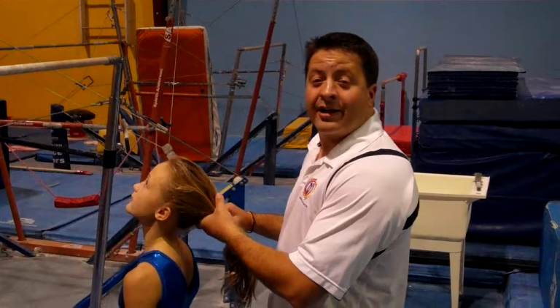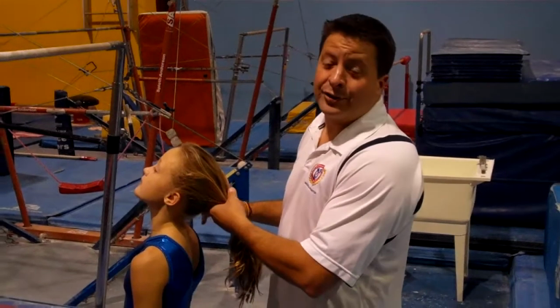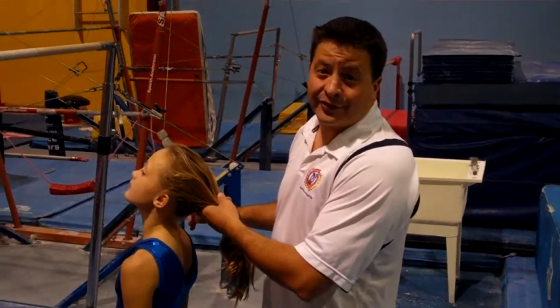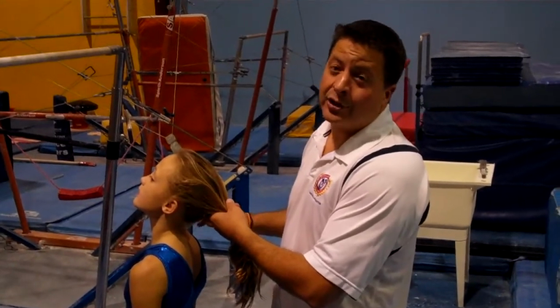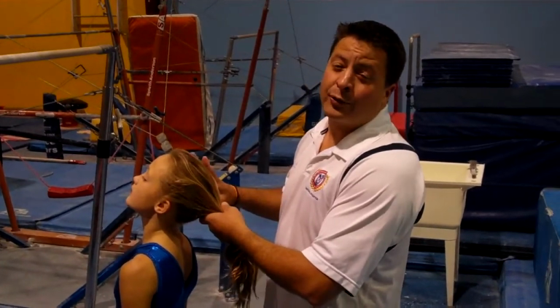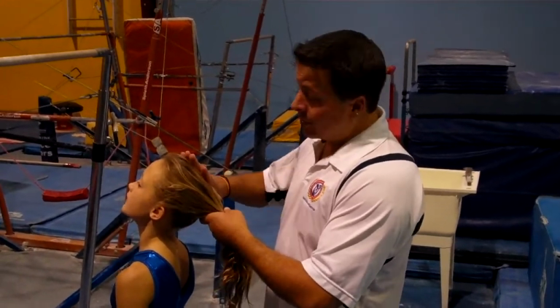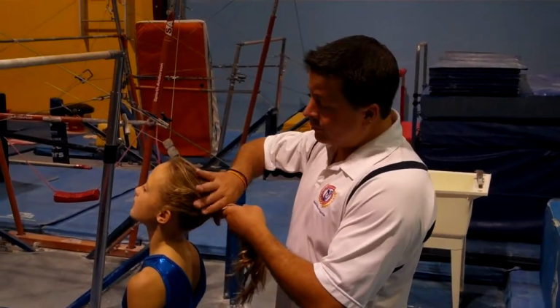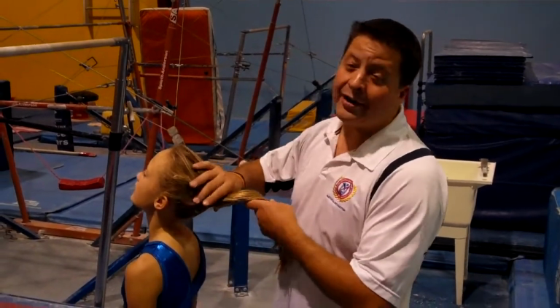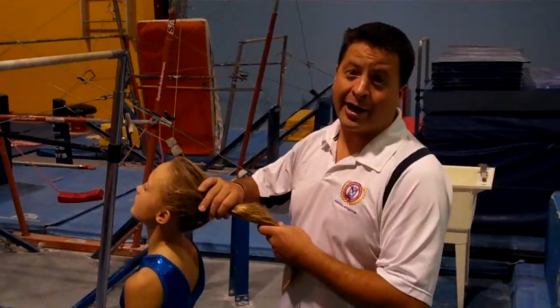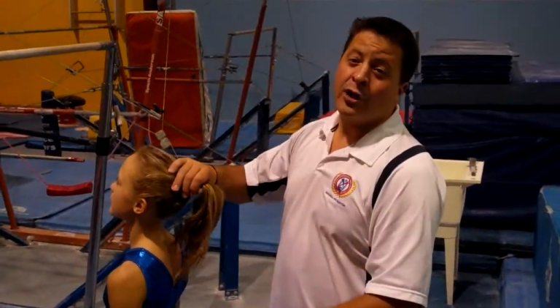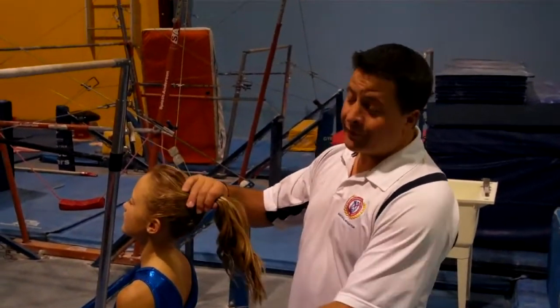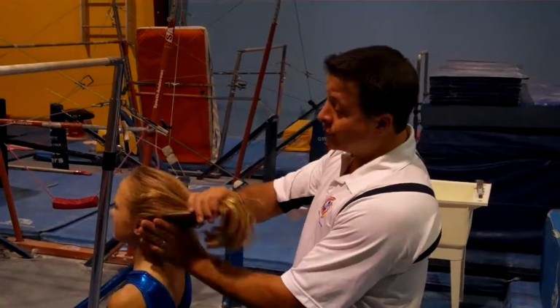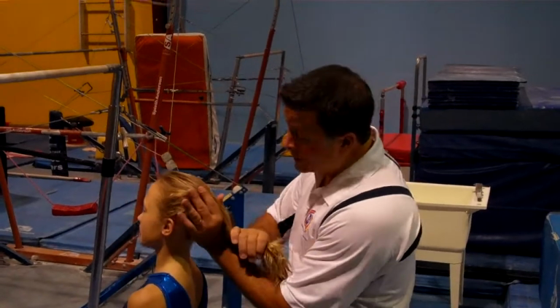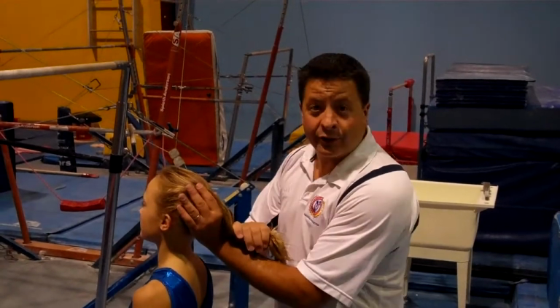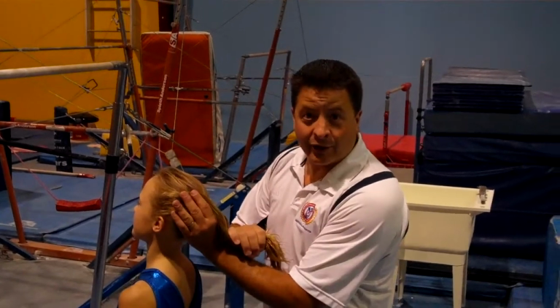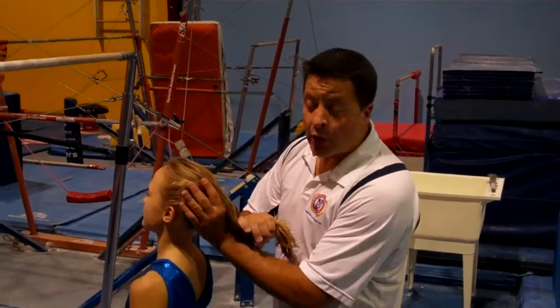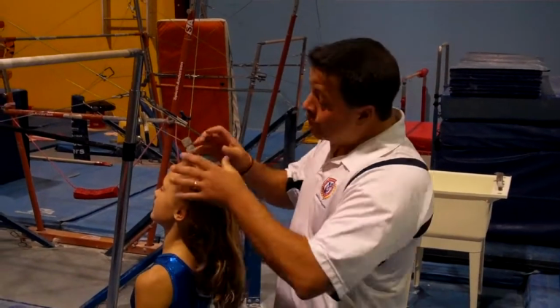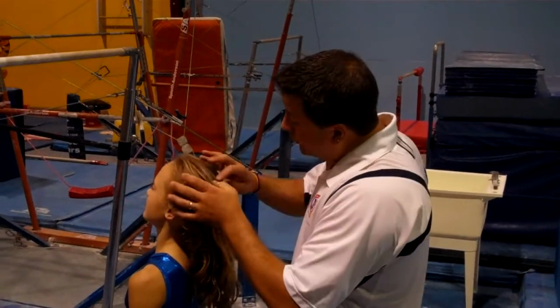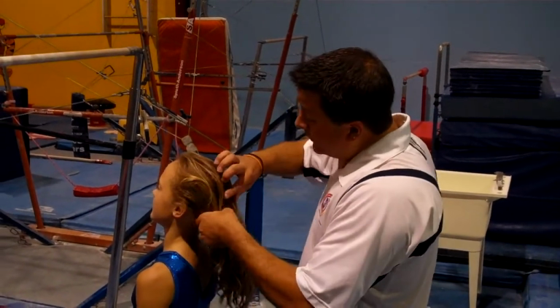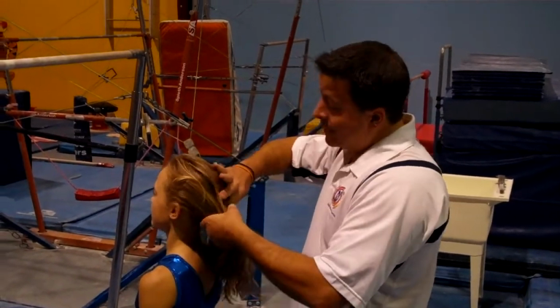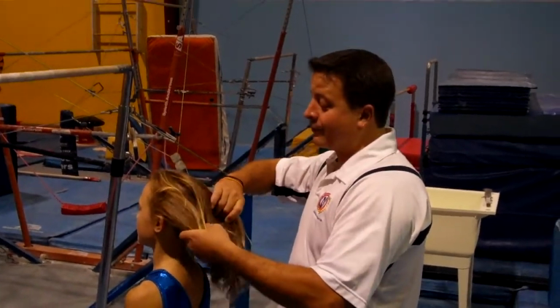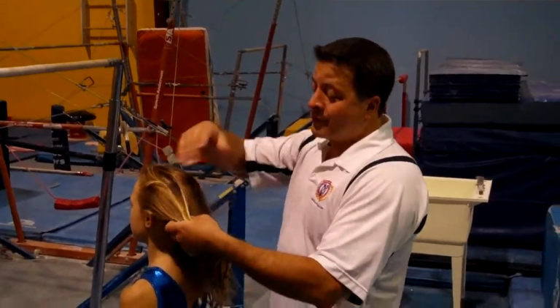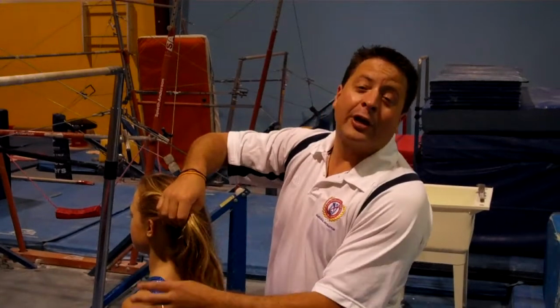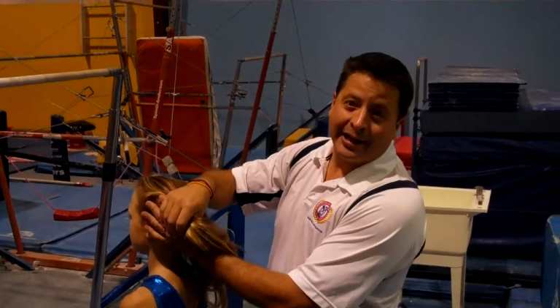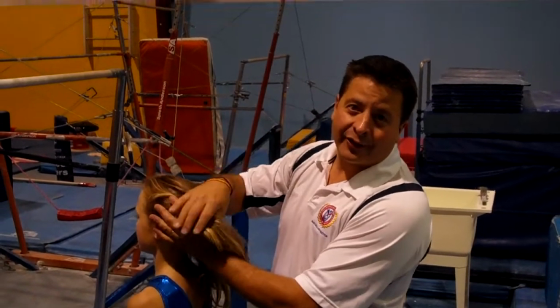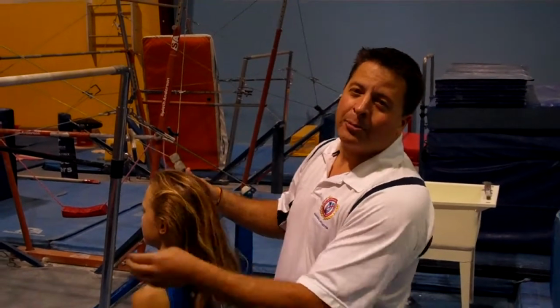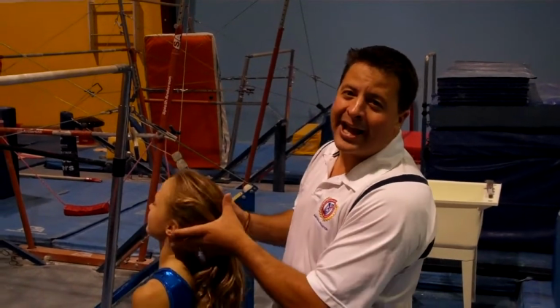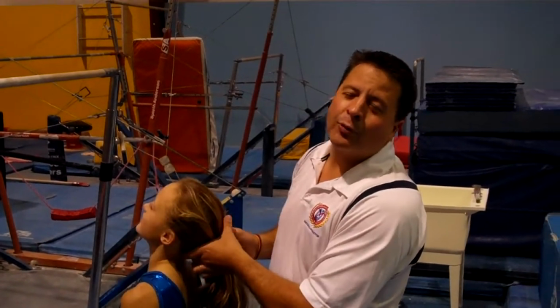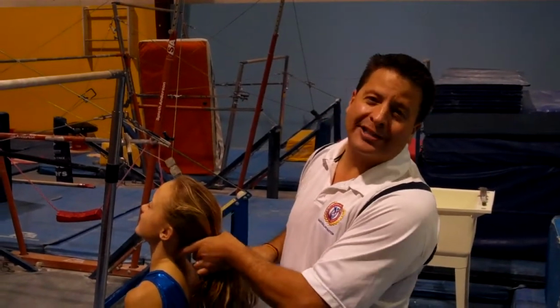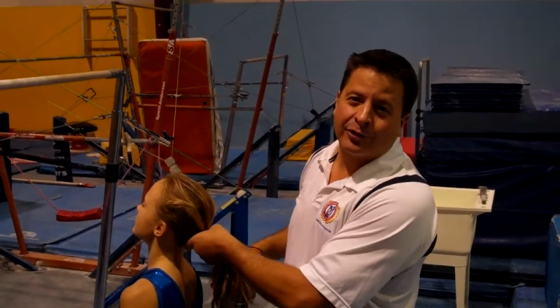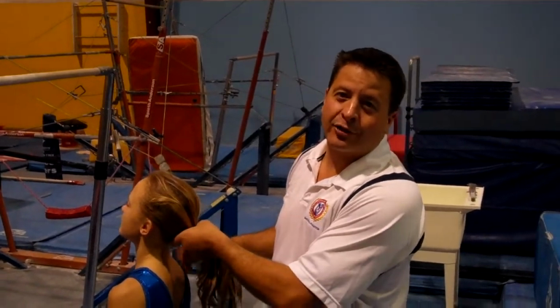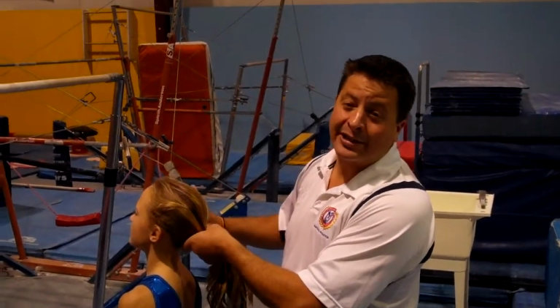Now, as a gymnastics coach, it's really important that you learn how to do hair. You have your traditional ponytail you can do. You can also, if you're feeling creative, you can do pigtails. But for today, we're just going to stick with a traditional ponytail.